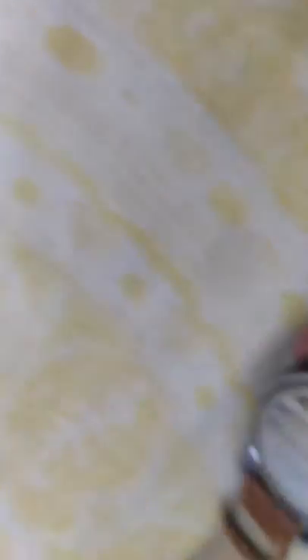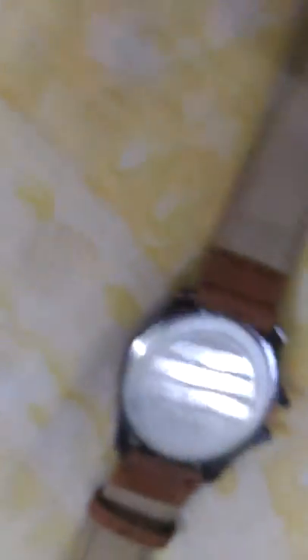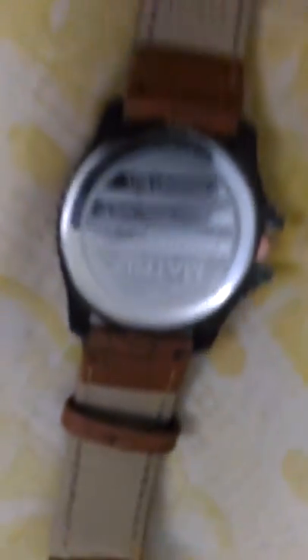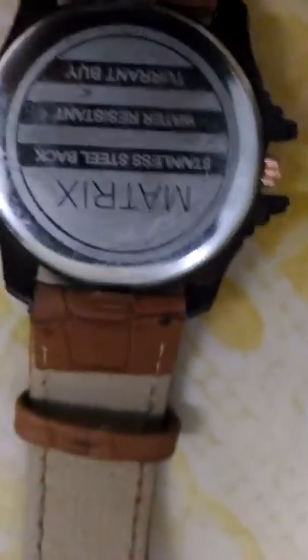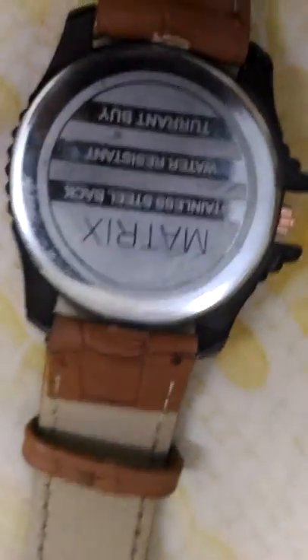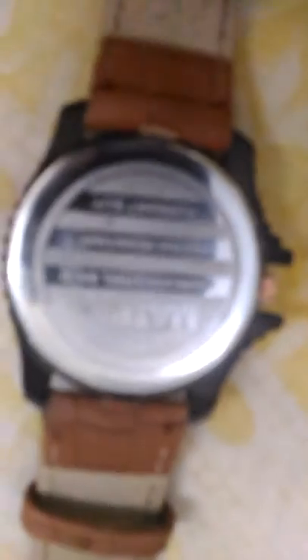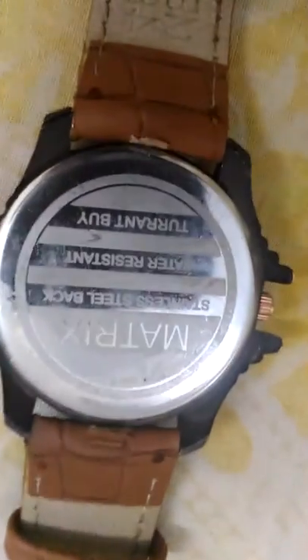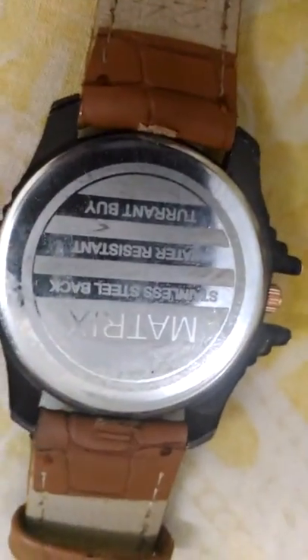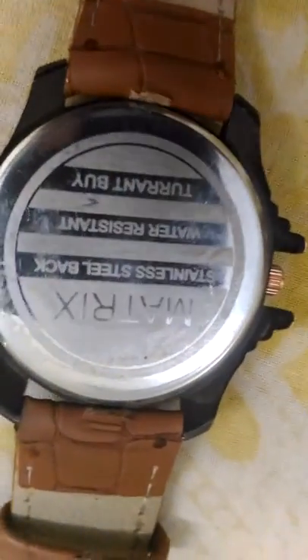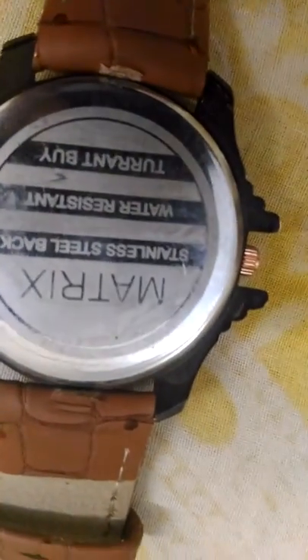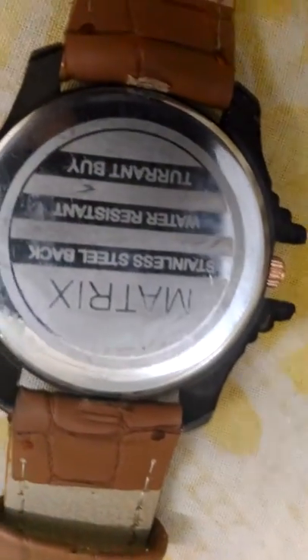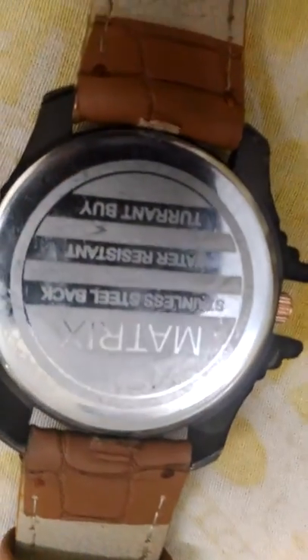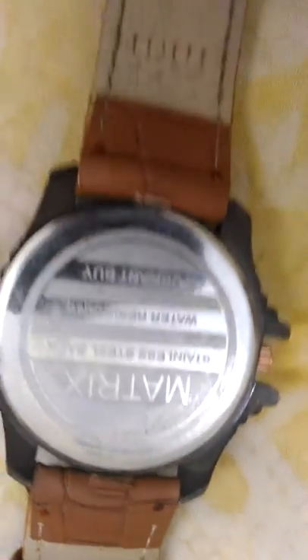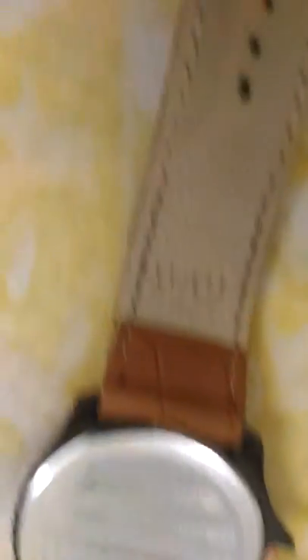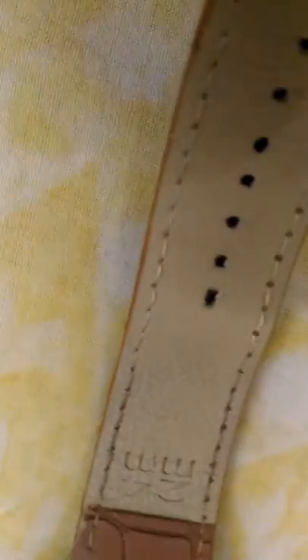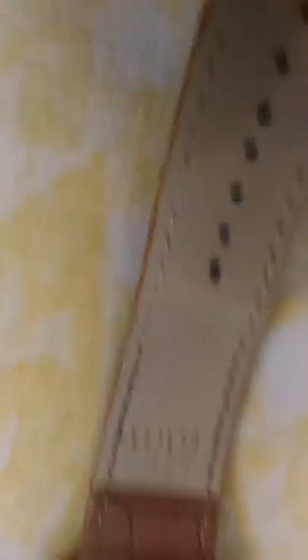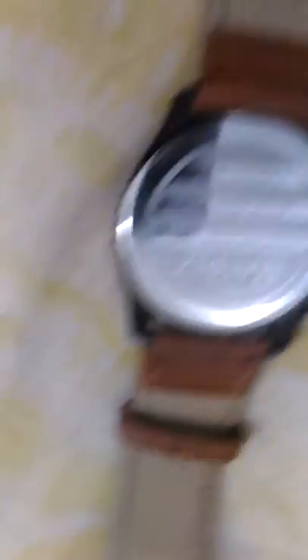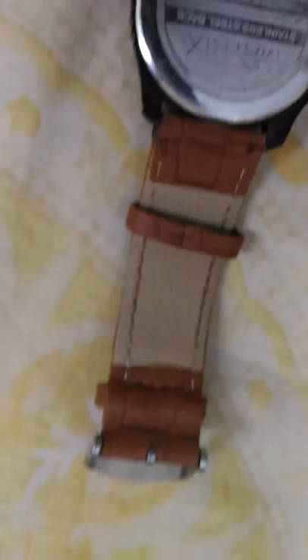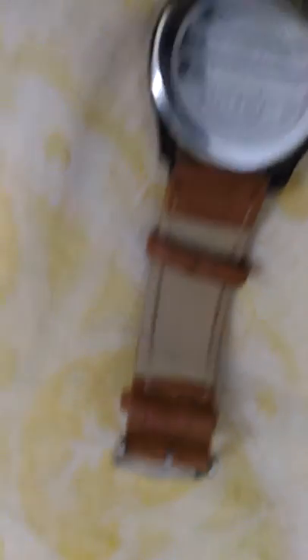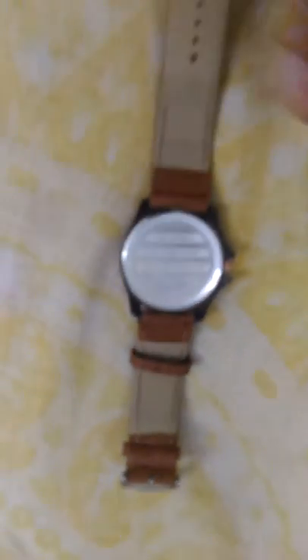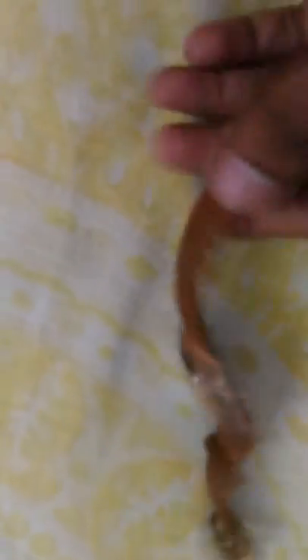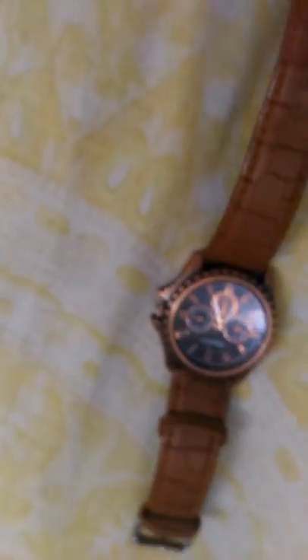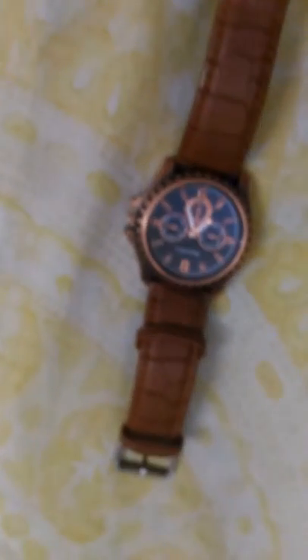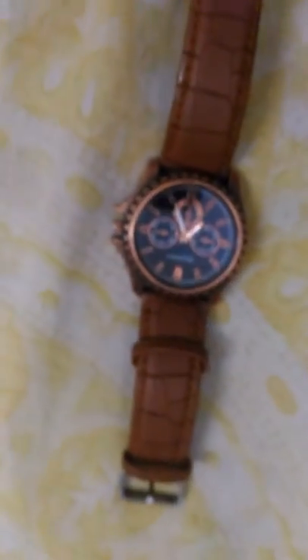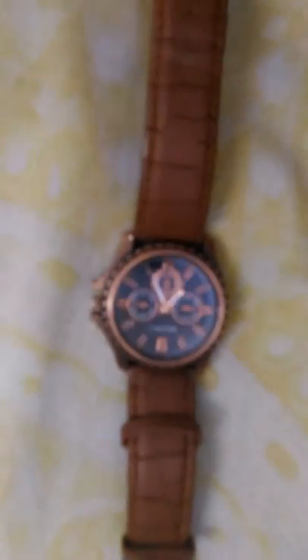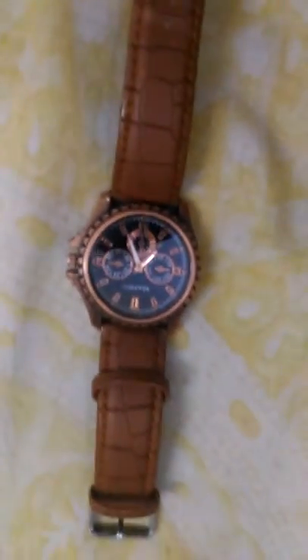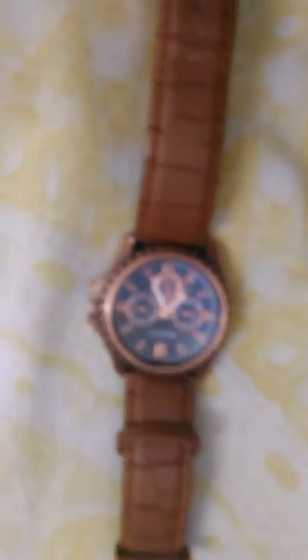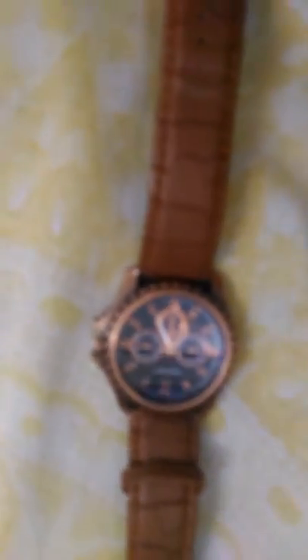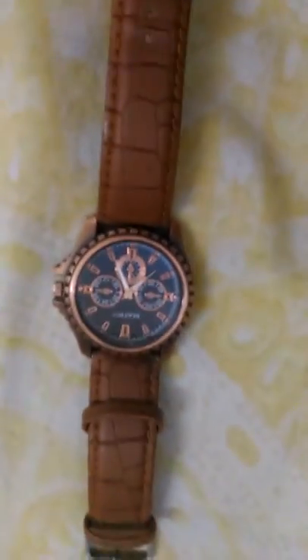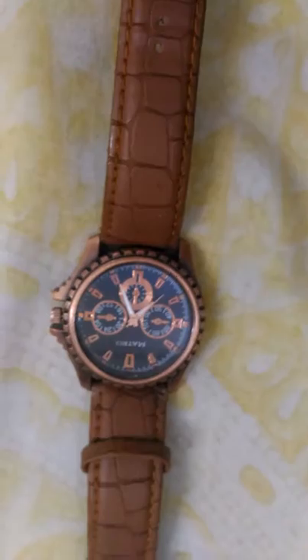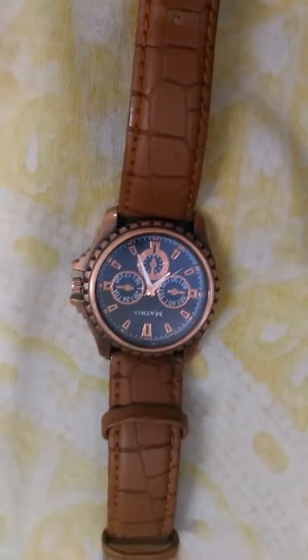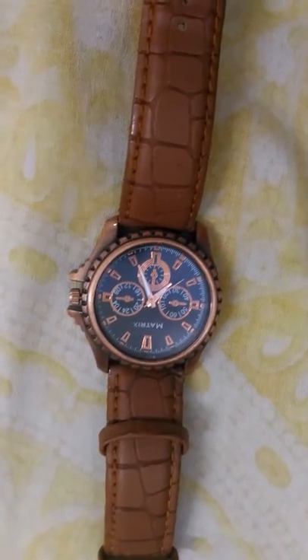On the back you can see it says Matrix stainless steel back, water resistant. And you can see on this side the design that the watch provides.